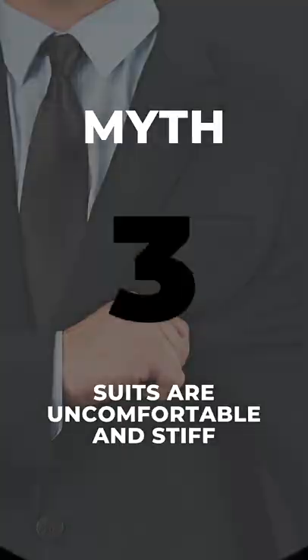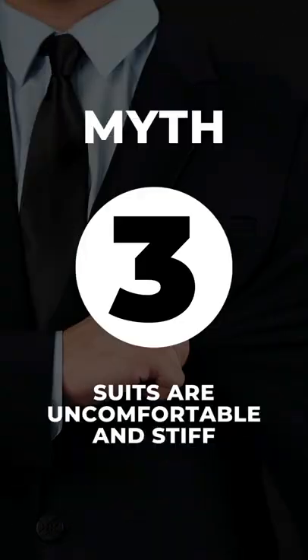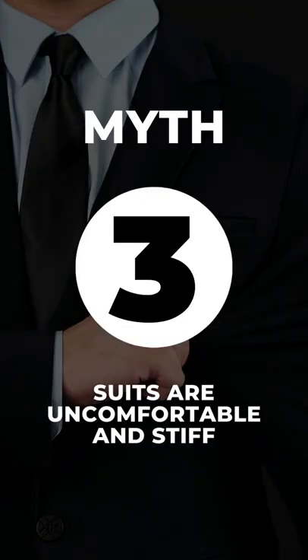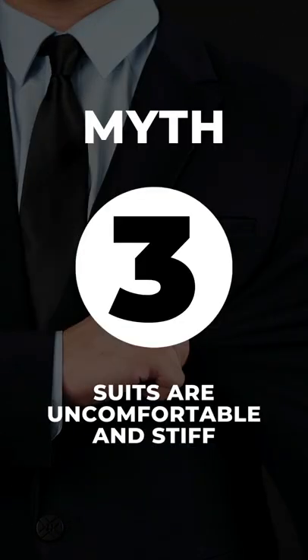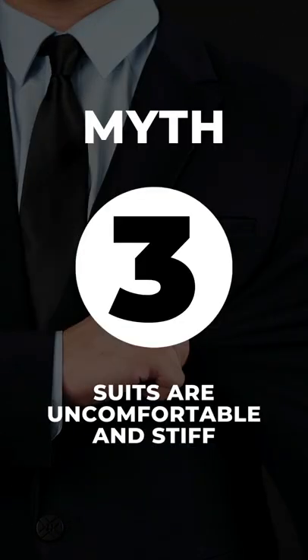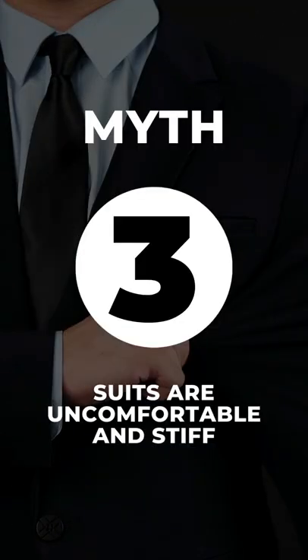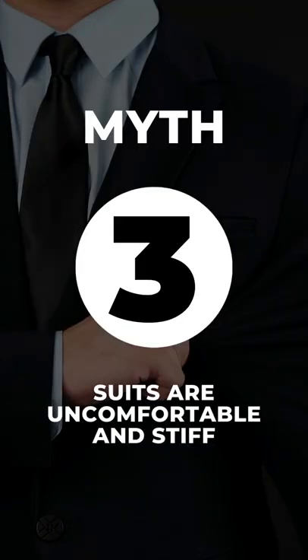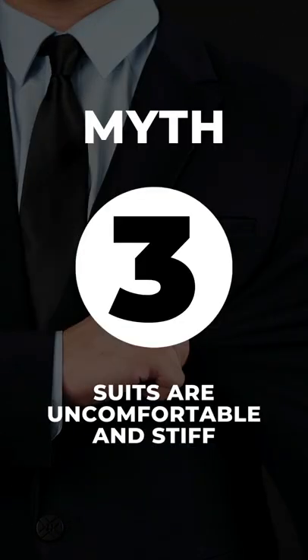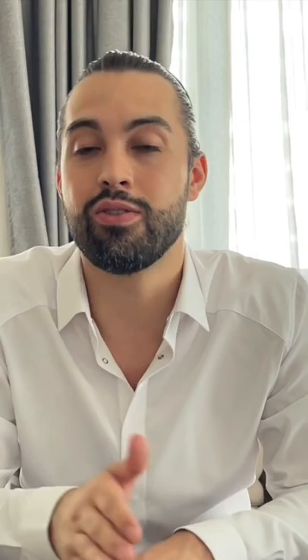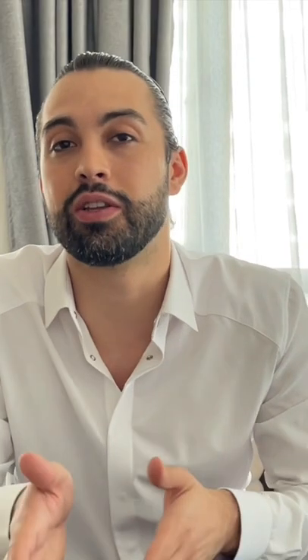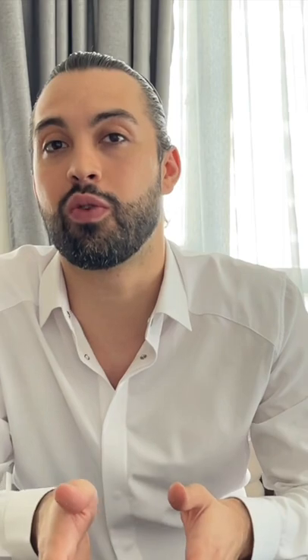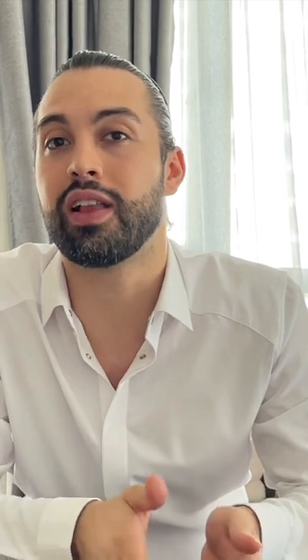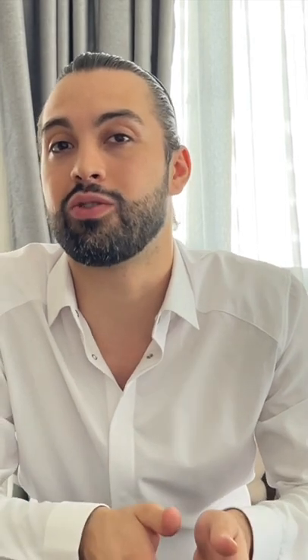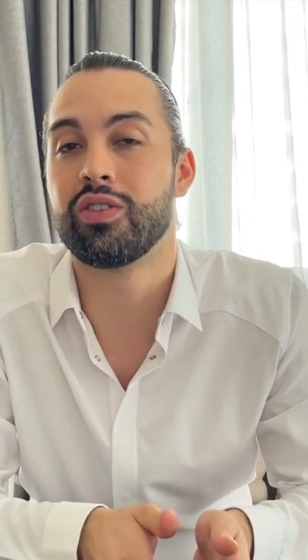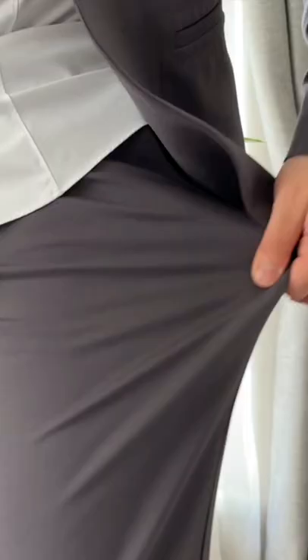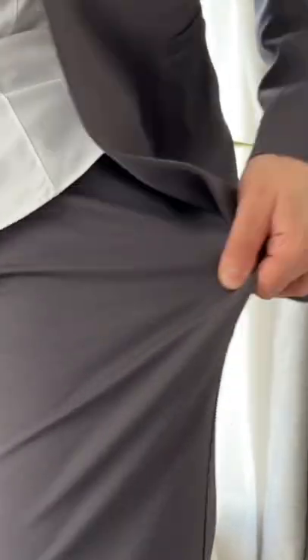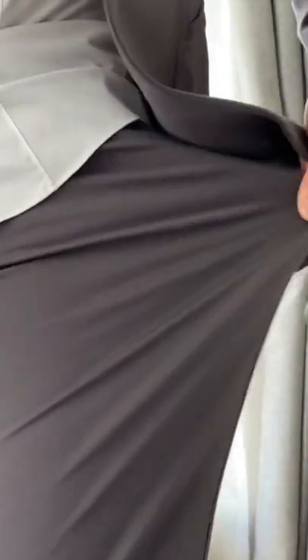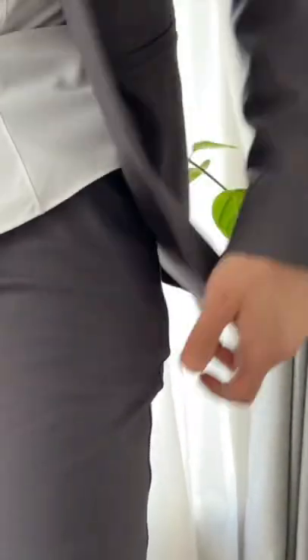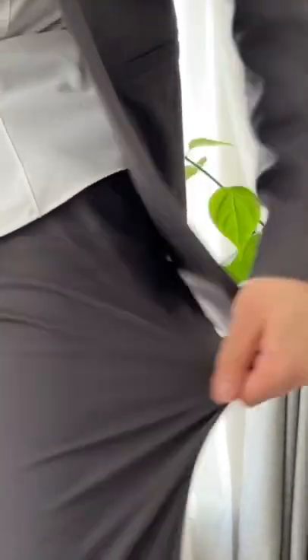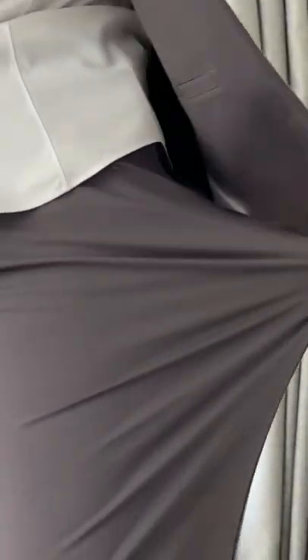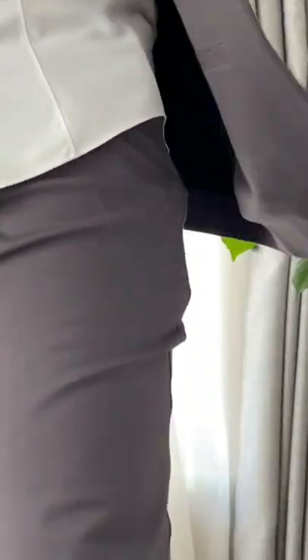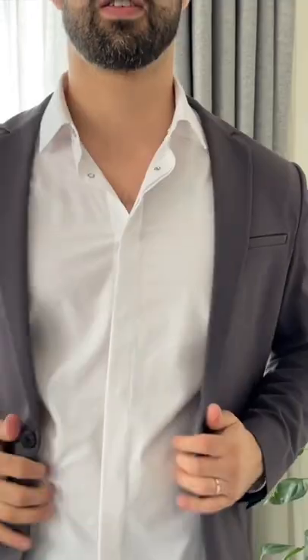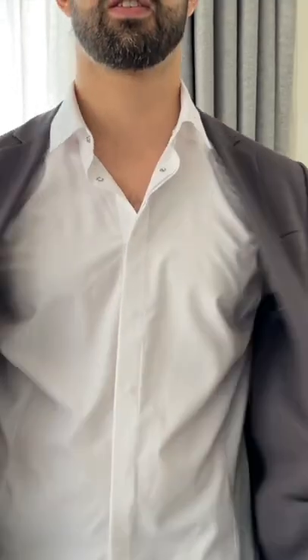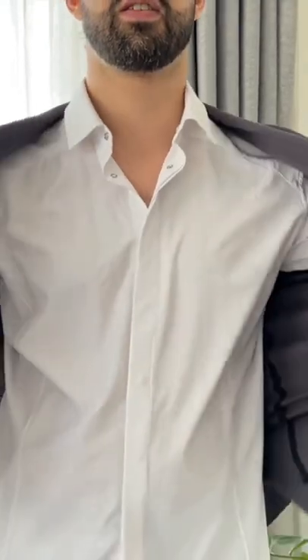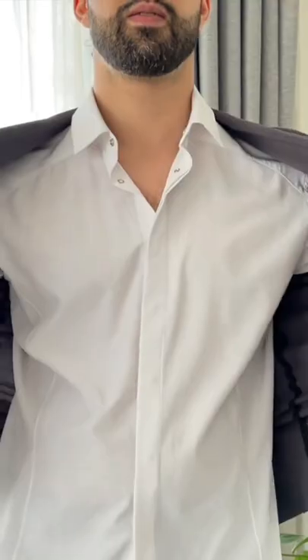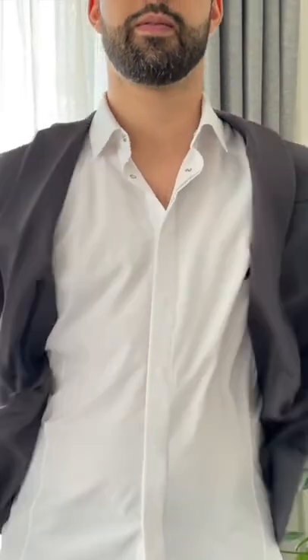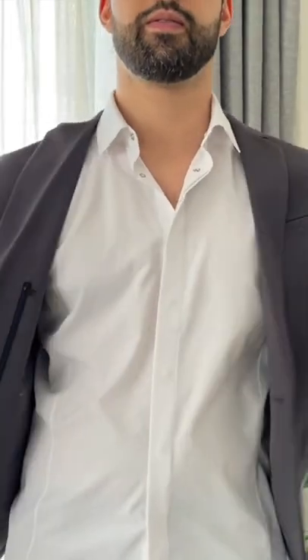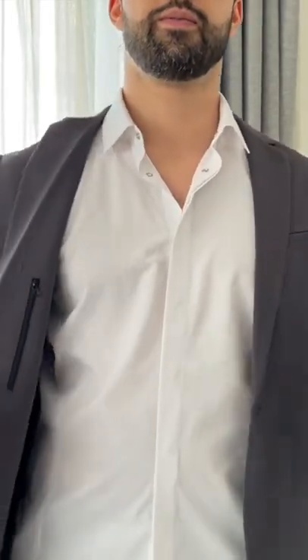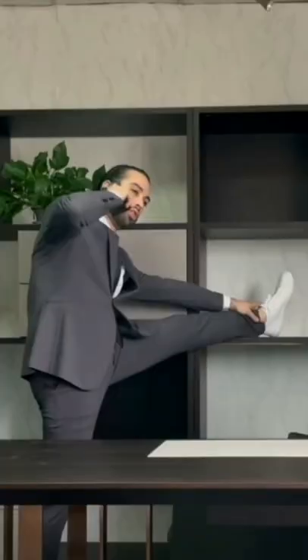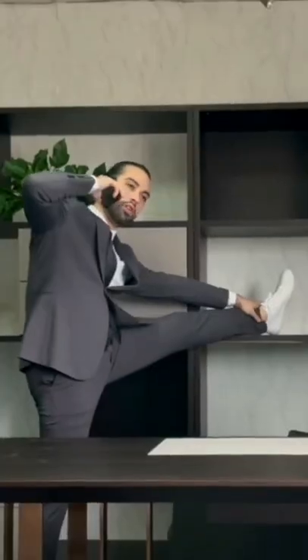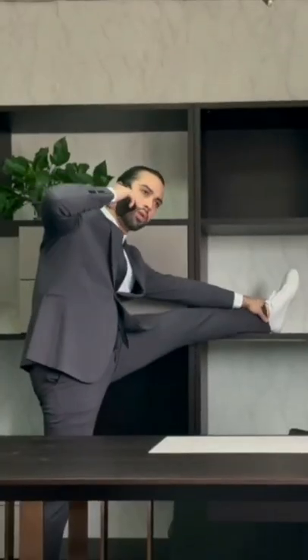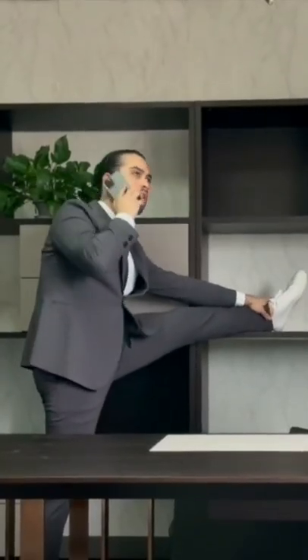Myth three: suits are uncomfortable and stiff. That used to be the truth for most classic suits, but with new technology like Infinite Flex on the X-Suit, it makes a suit super comfortable, super stretchy — you'll even forget you're wearing one.